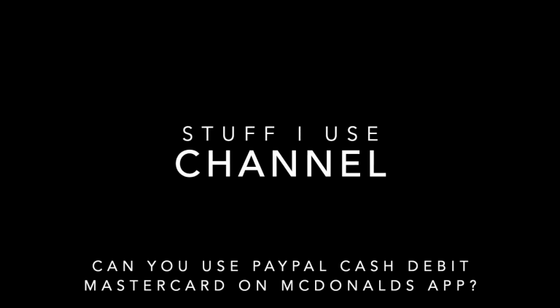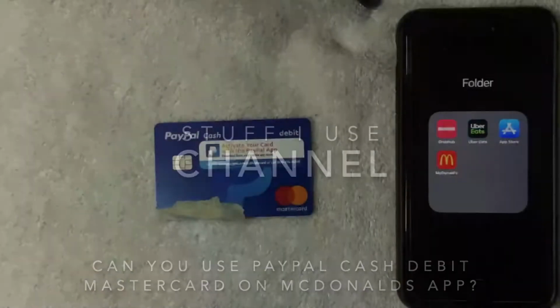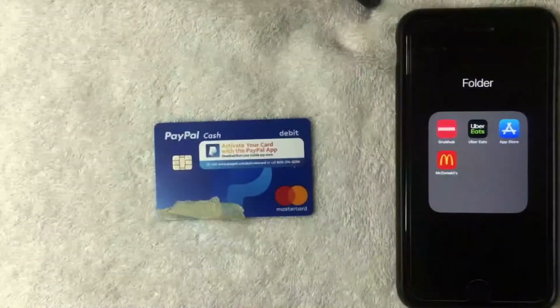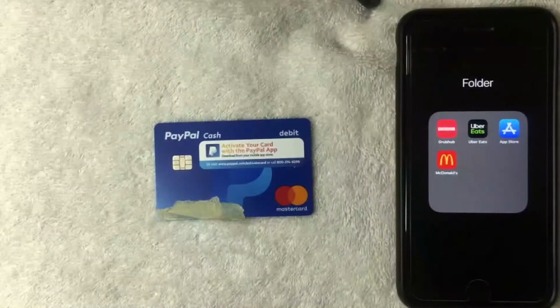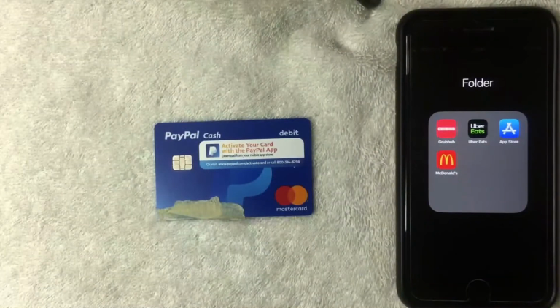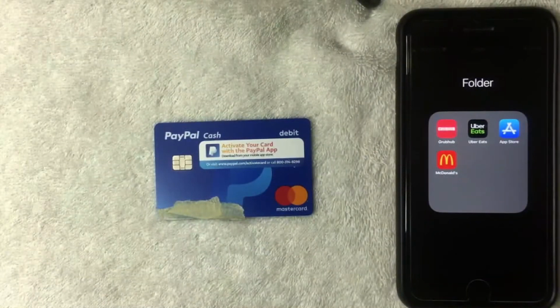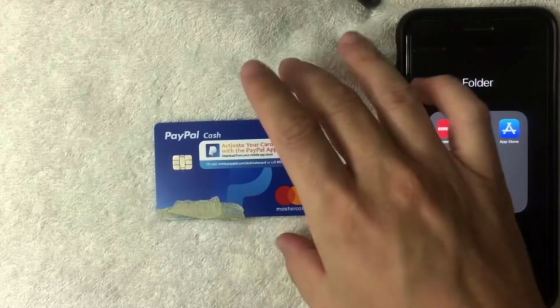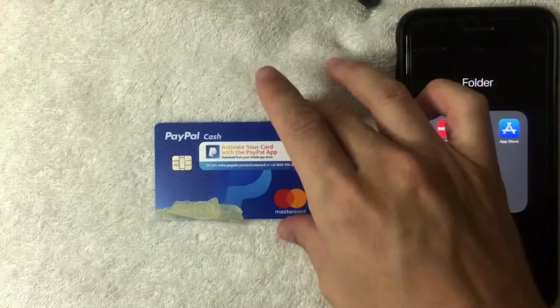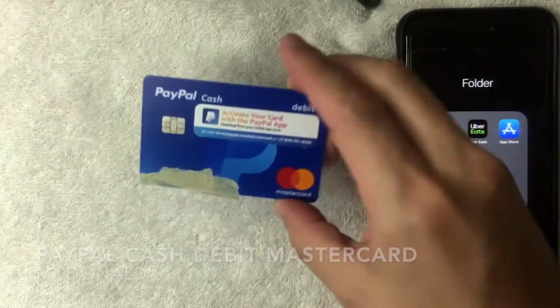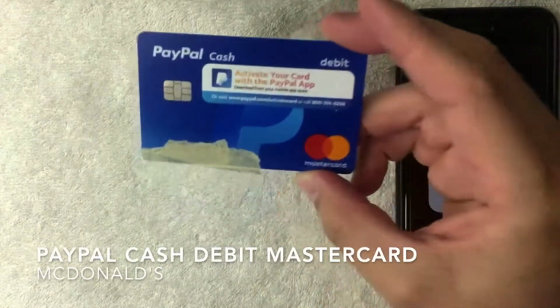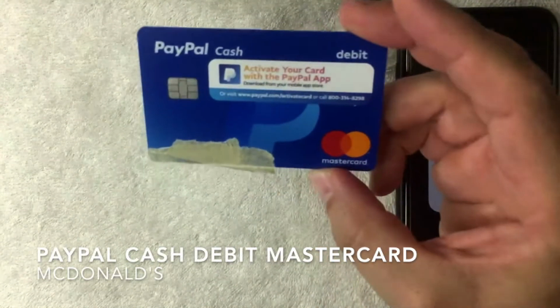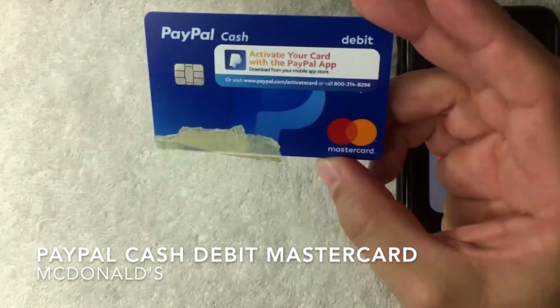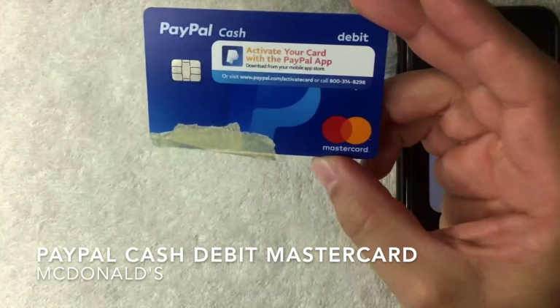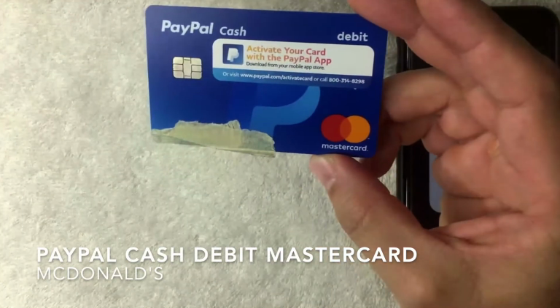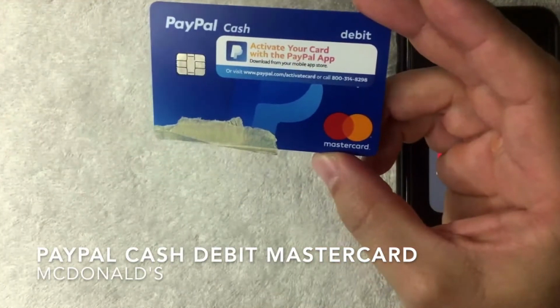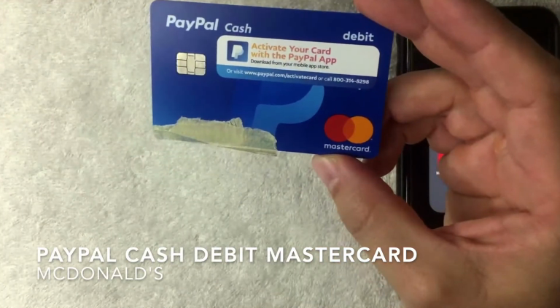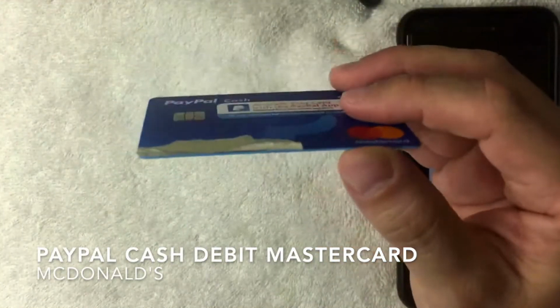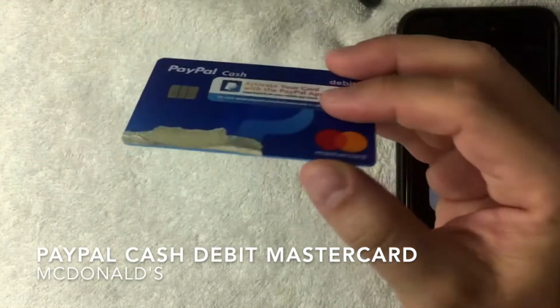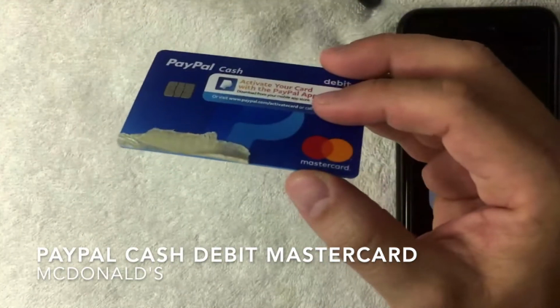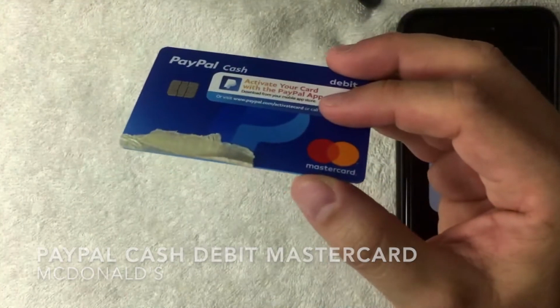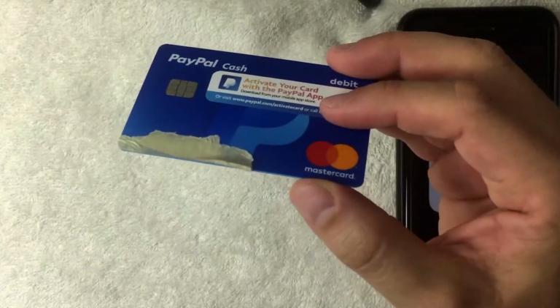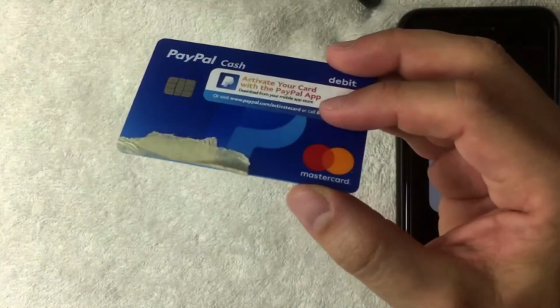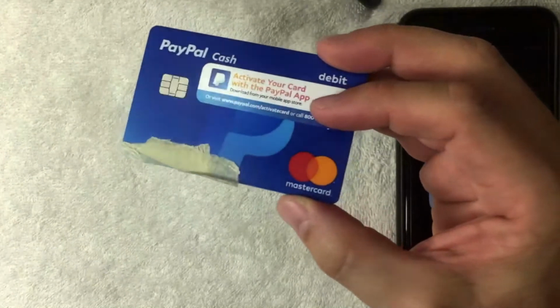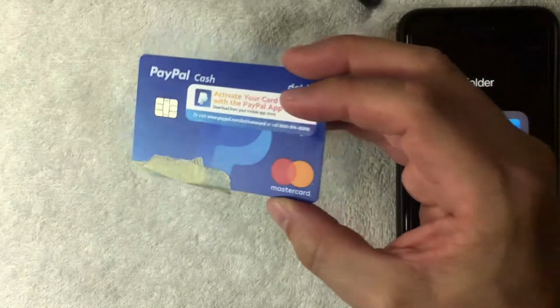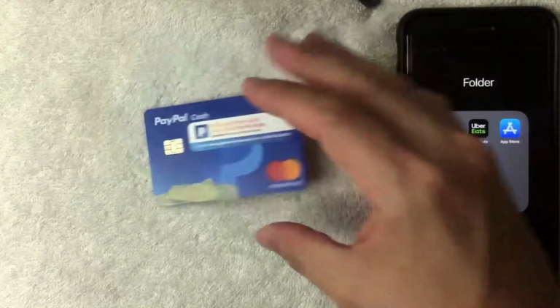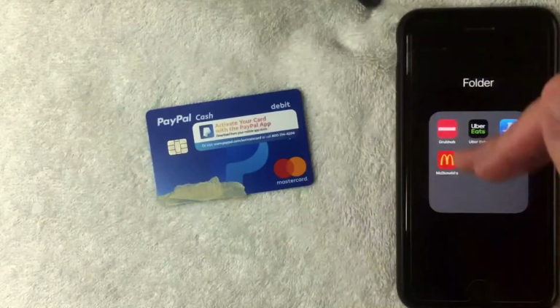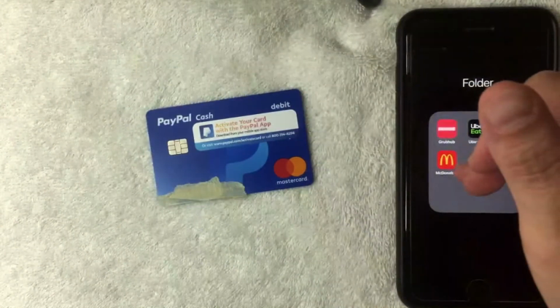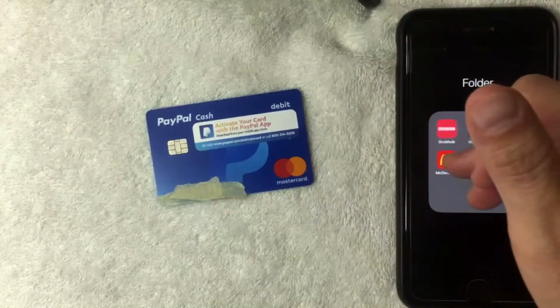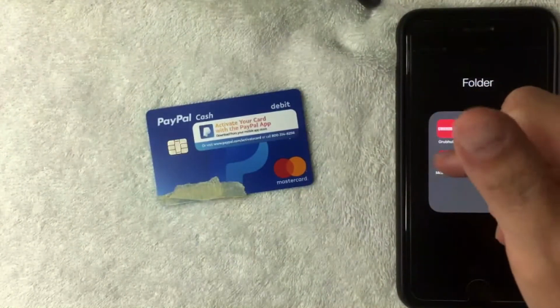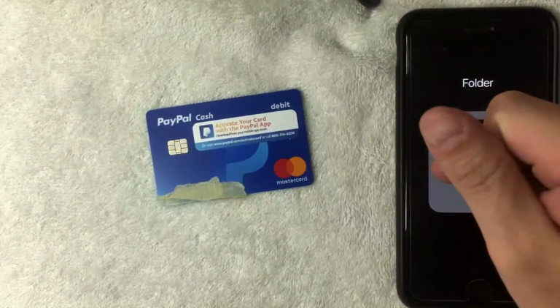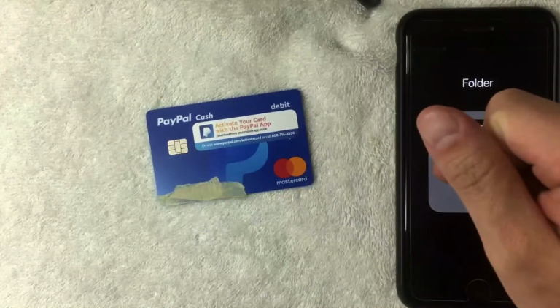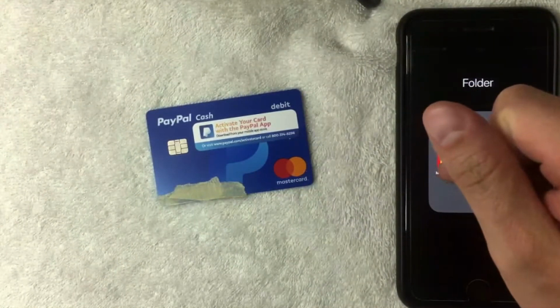Hey, welcome back guys. Today on this video we're talking about the PayPal Cash Debit Mastercard, and more specifically we're going to see if we can add this into our McDonald's app and use it as a payment method.